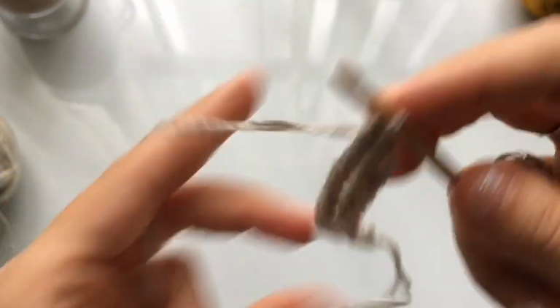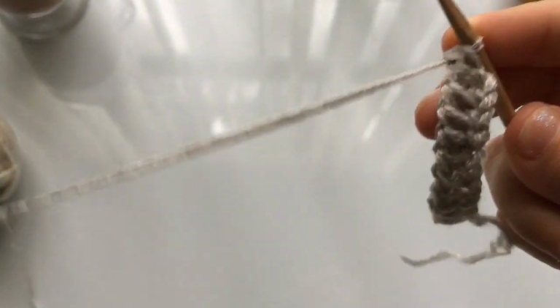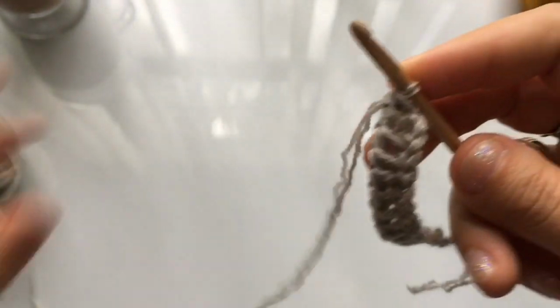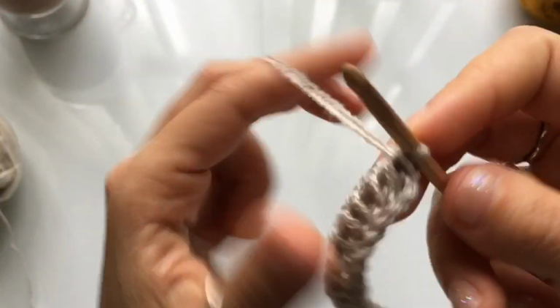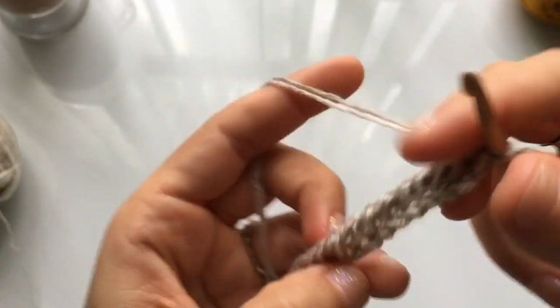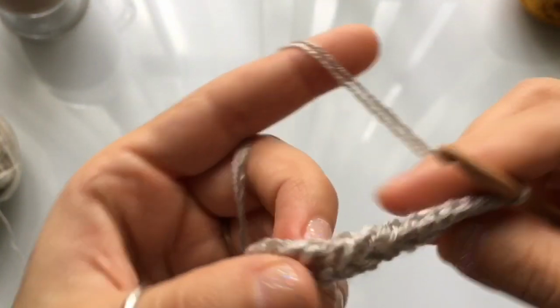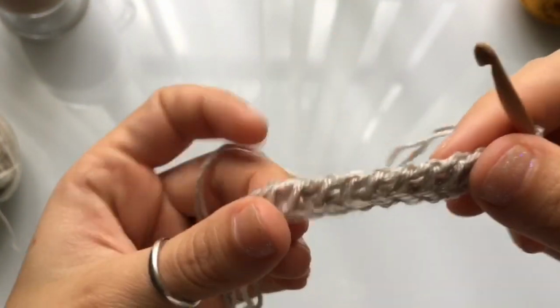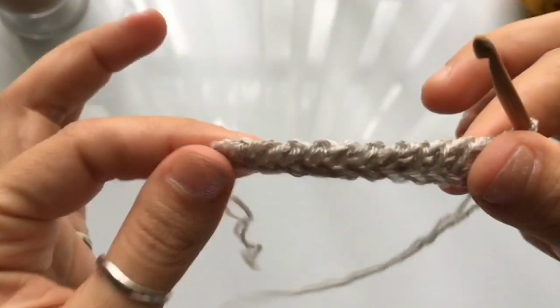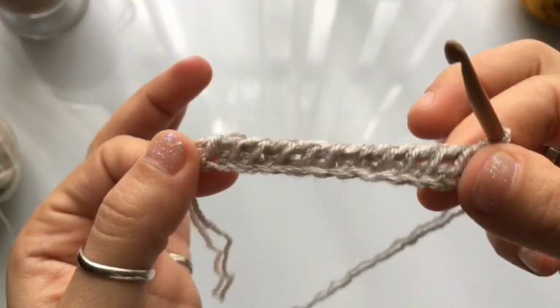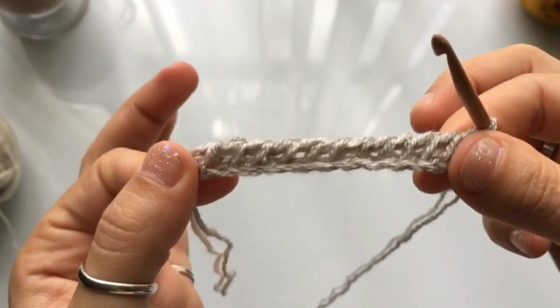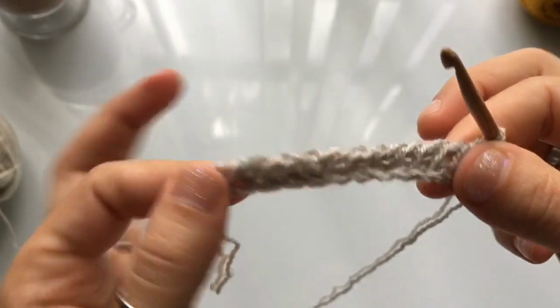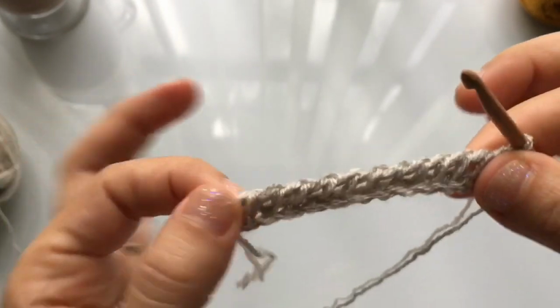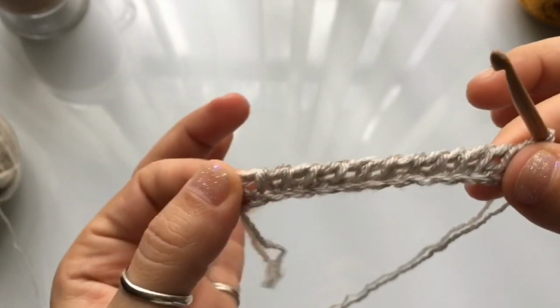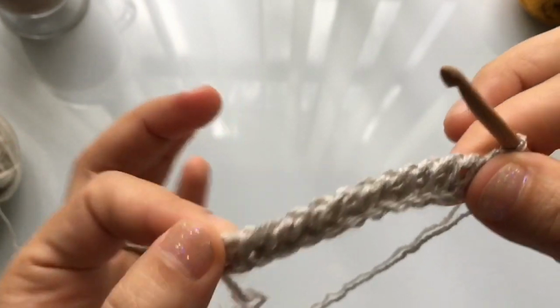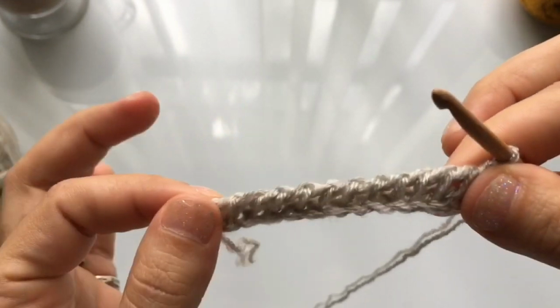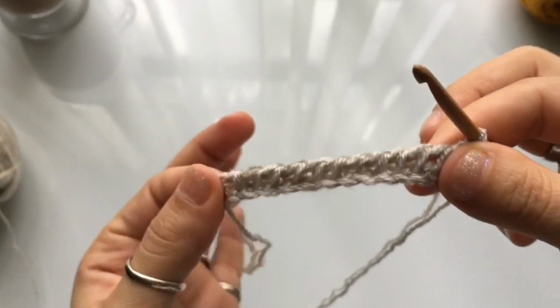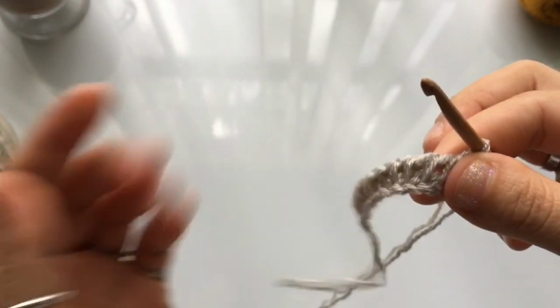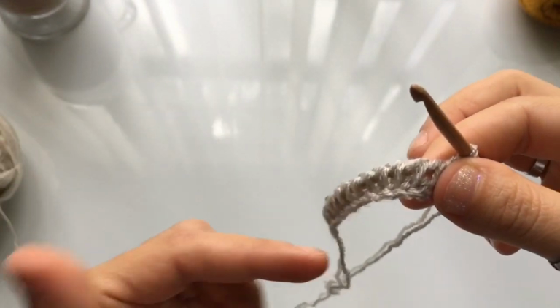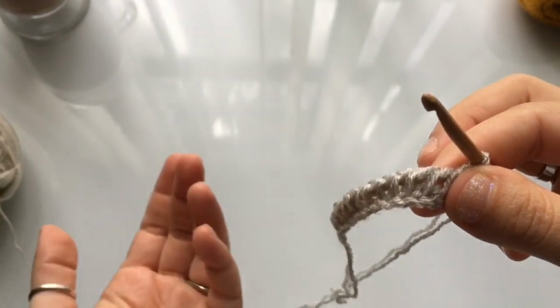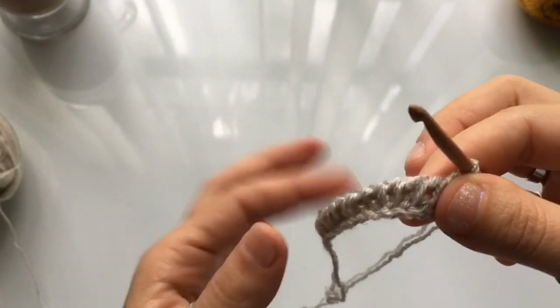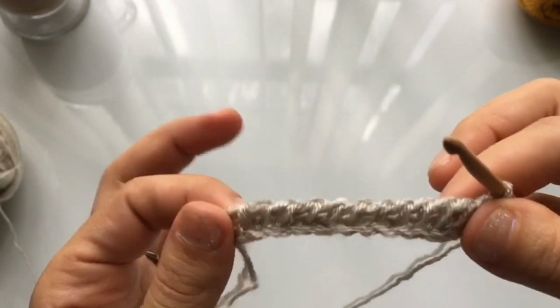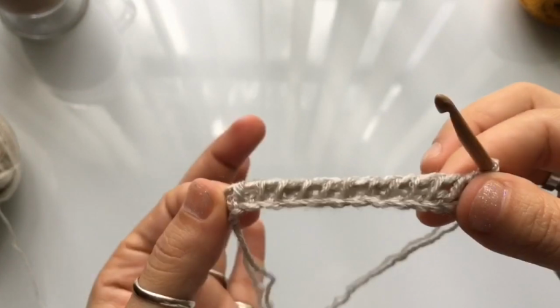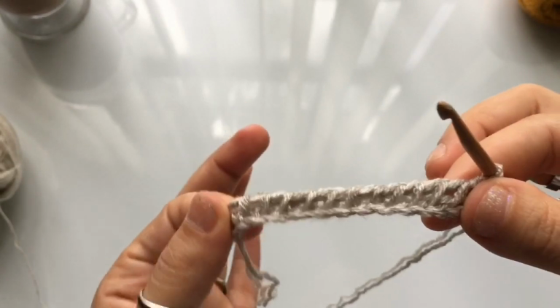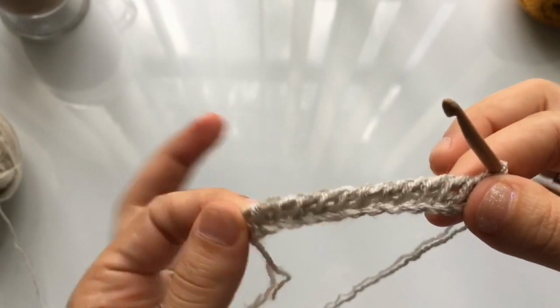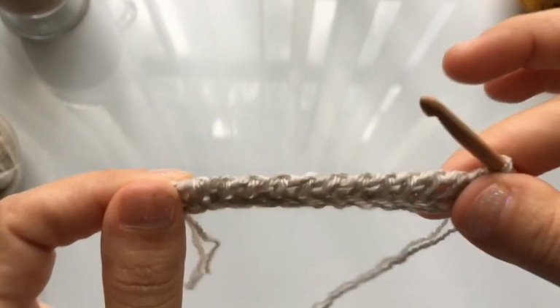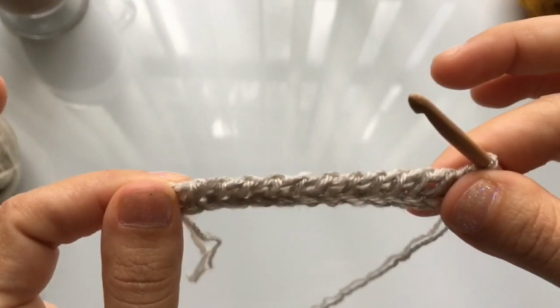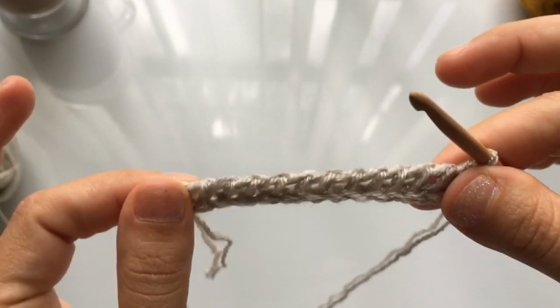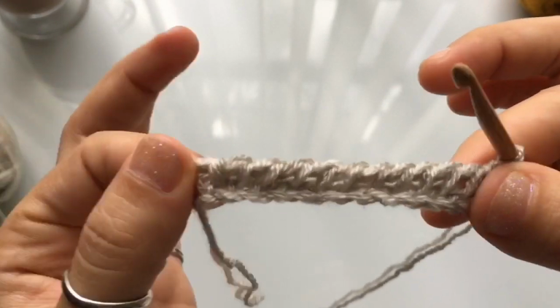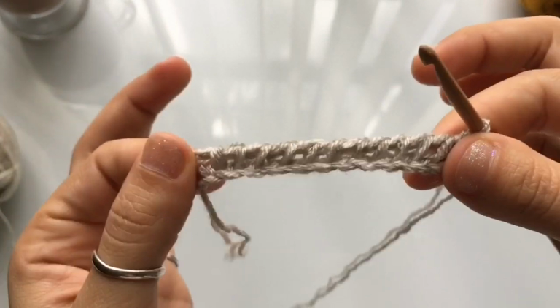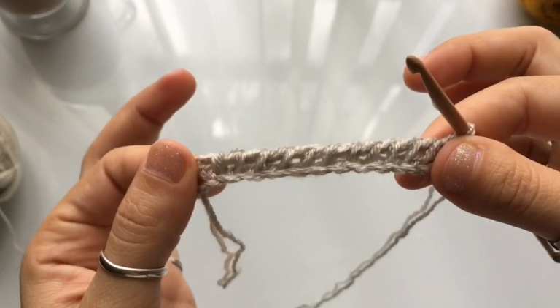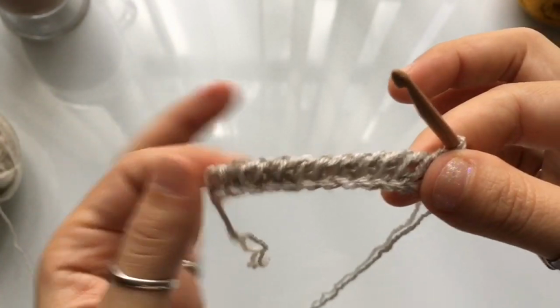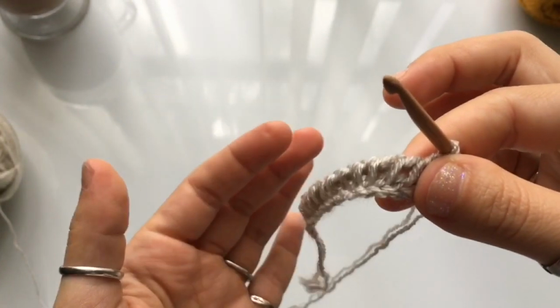We've got one loop on our hook and we've completed our foundation row. Your foundation row counts into your row count, so this is technically row one. However, on the written pattern you will see this labeled as the foundation row.